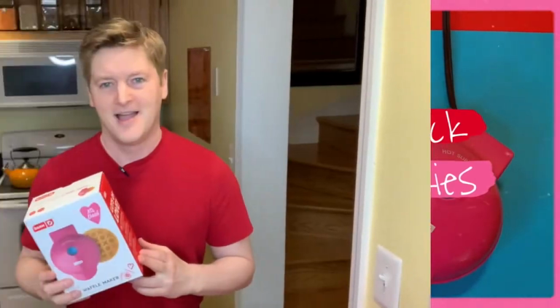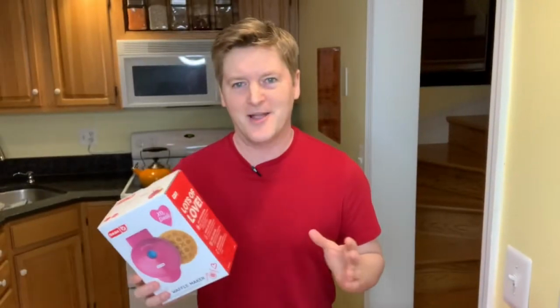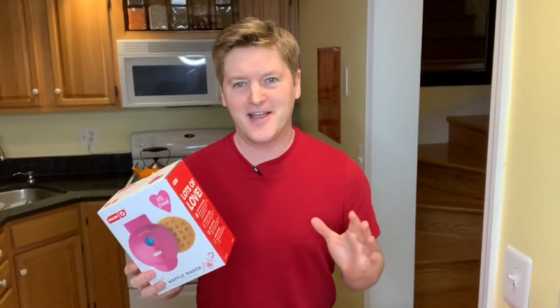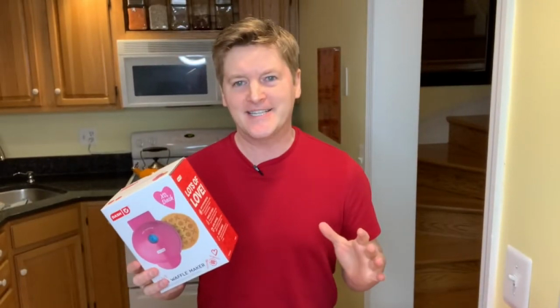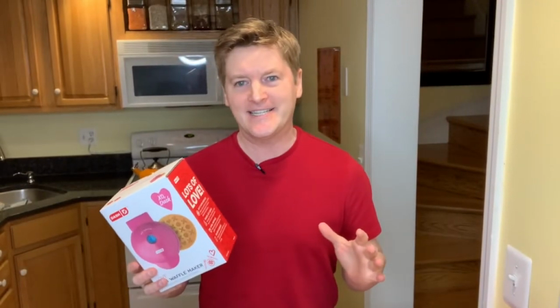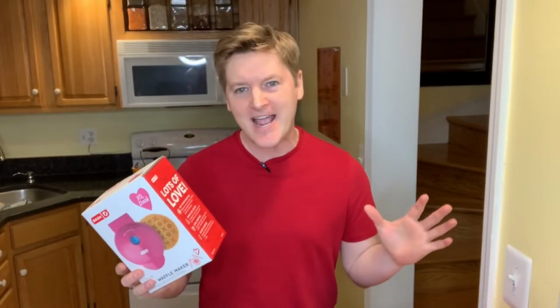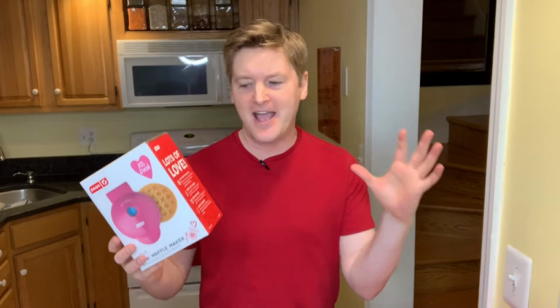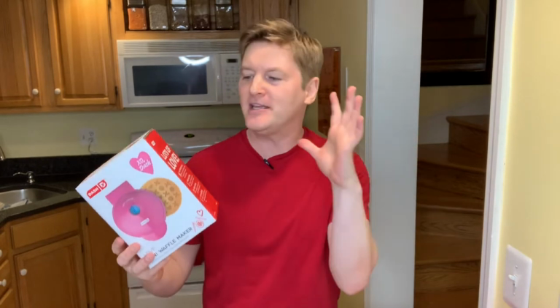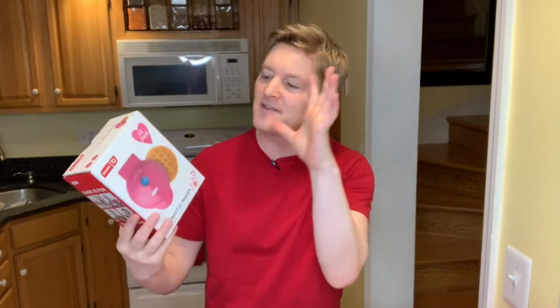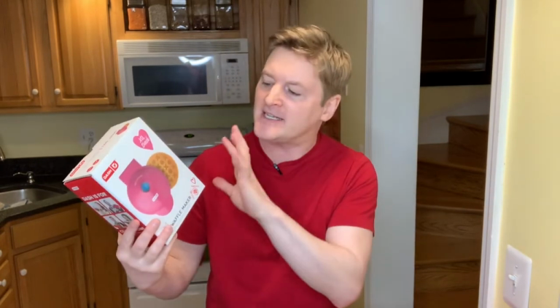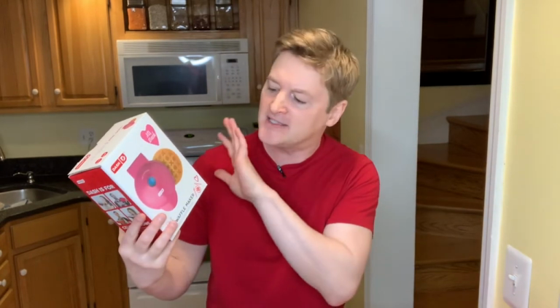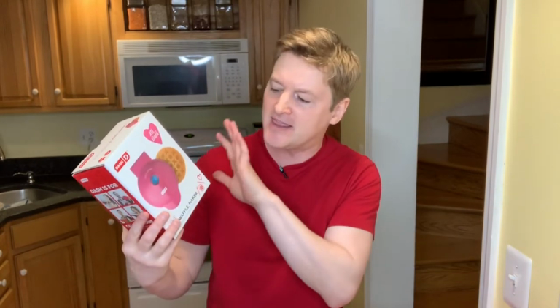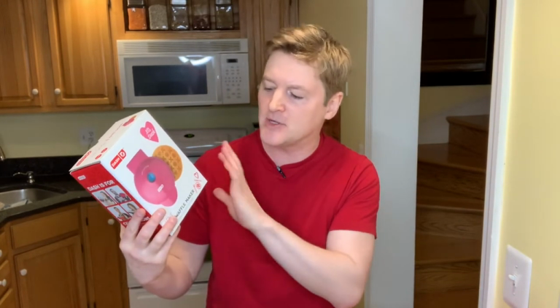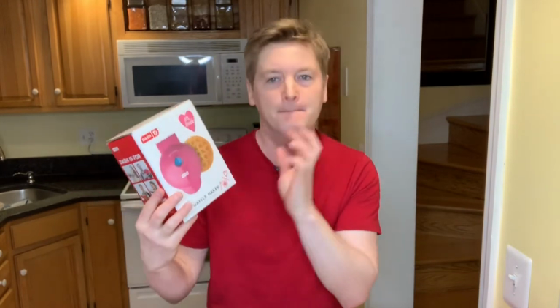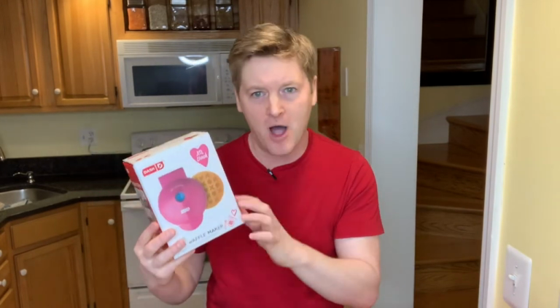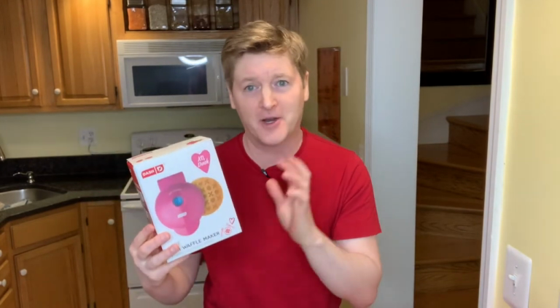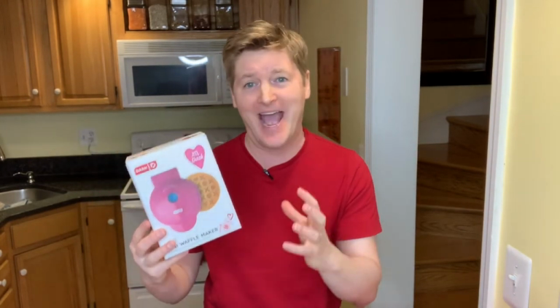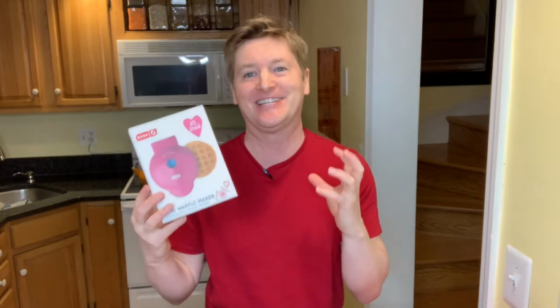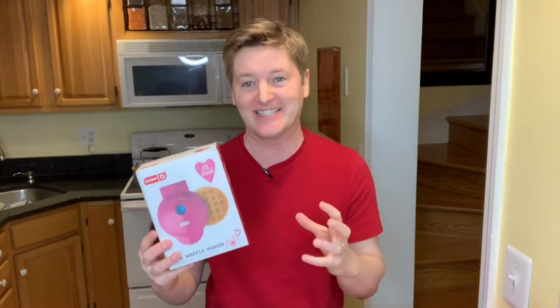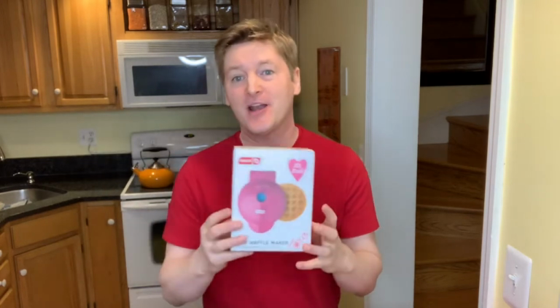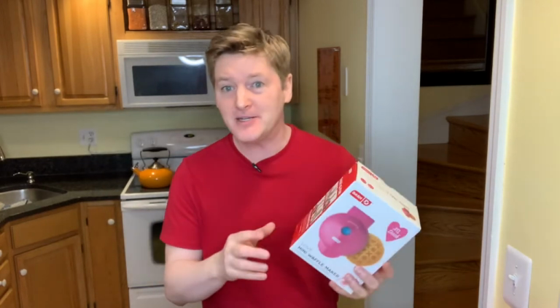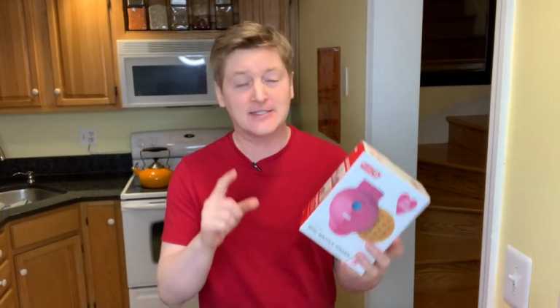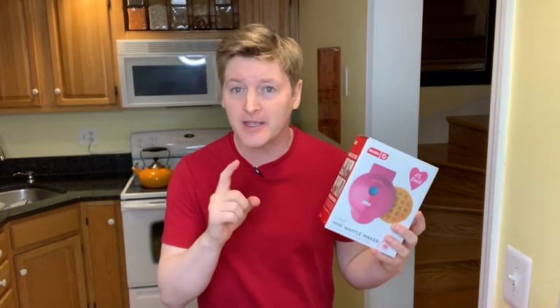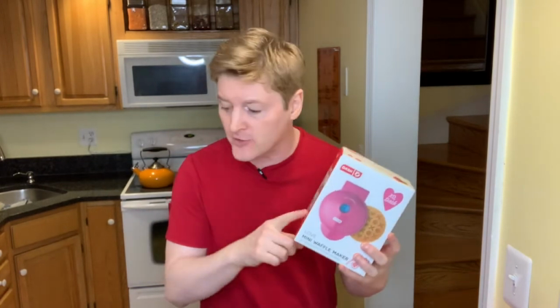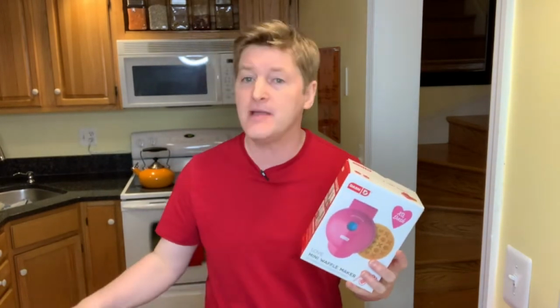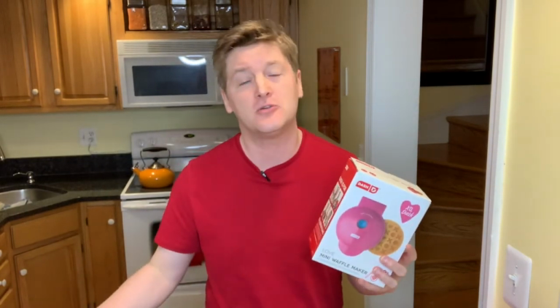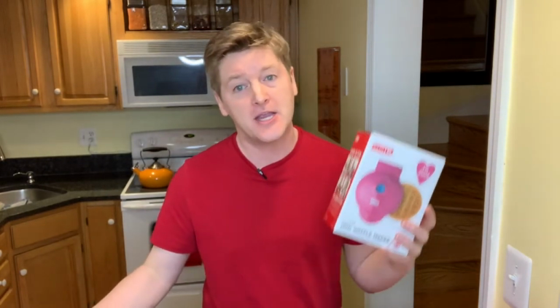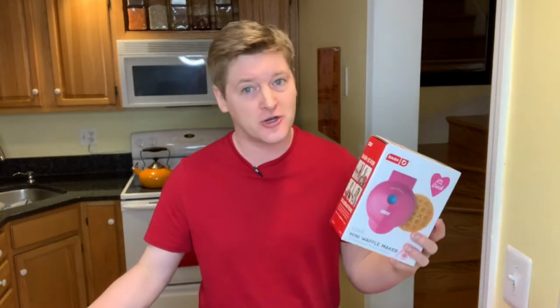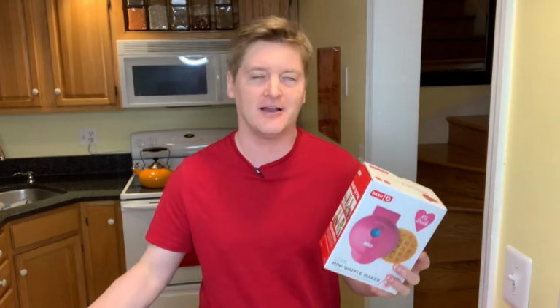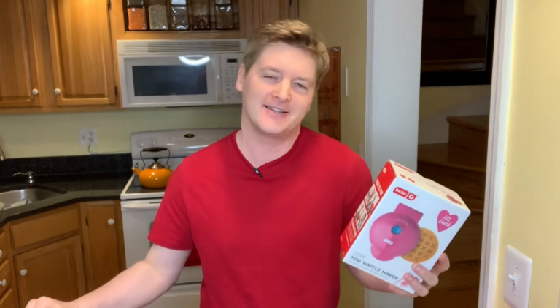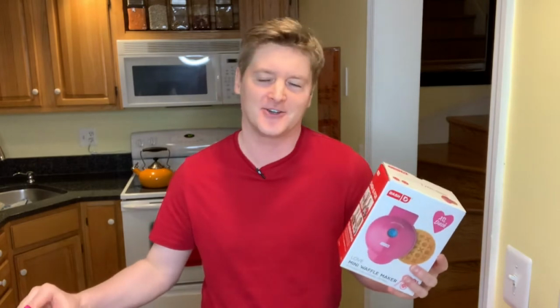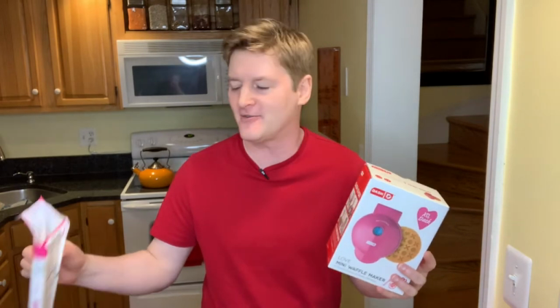Hello everyone, I am Crunchy Scott and today I am putting this Valentine's Day themed mini waffle maker by Dash to the test. What I'm going to be doing is instead of making waffles, I am going to make a sugar cookie — a Valentine's sugar cookie of course.